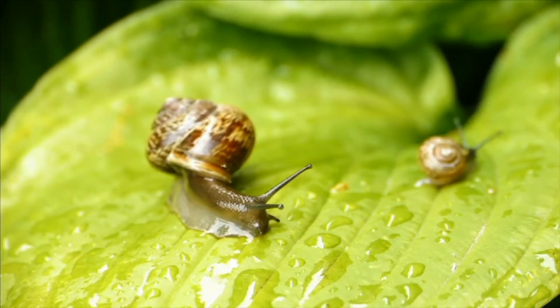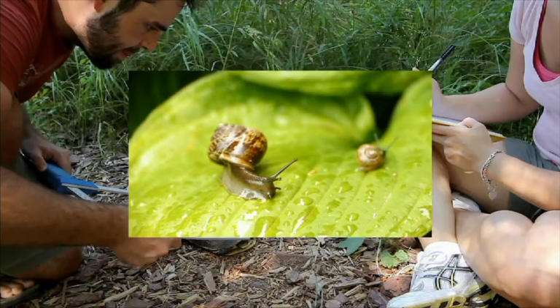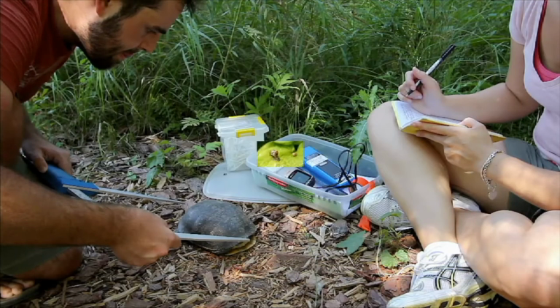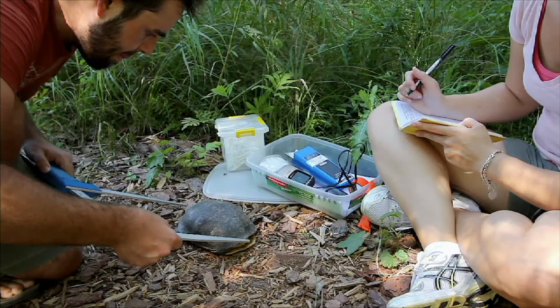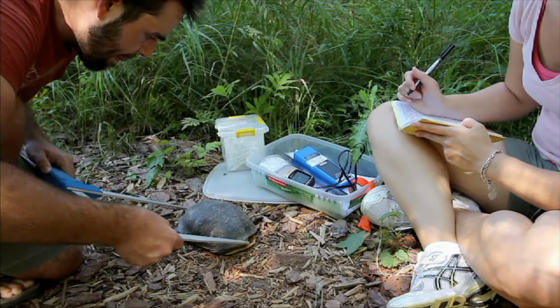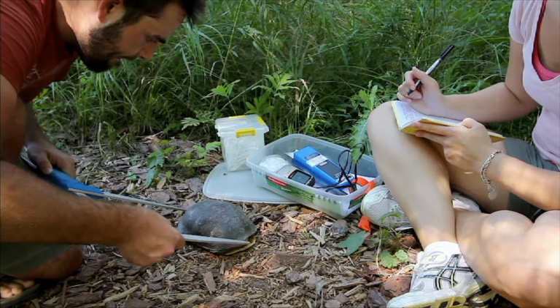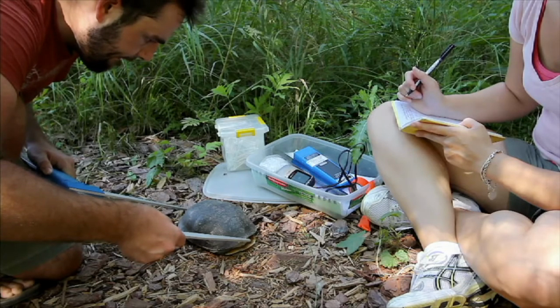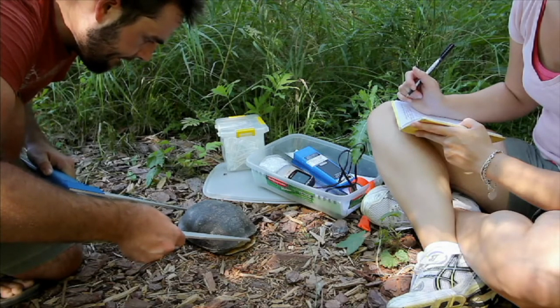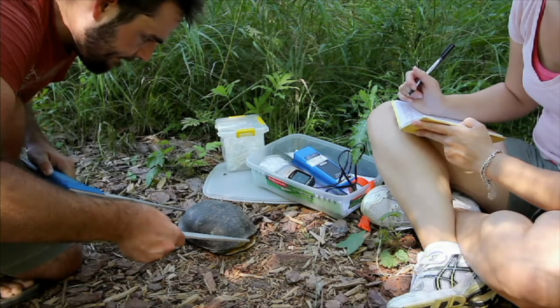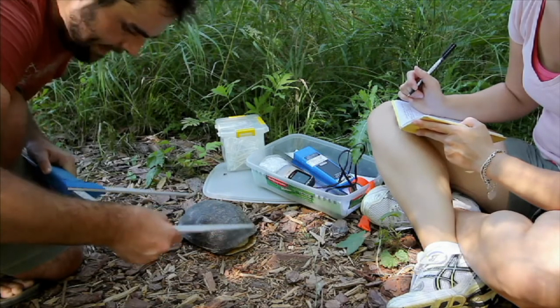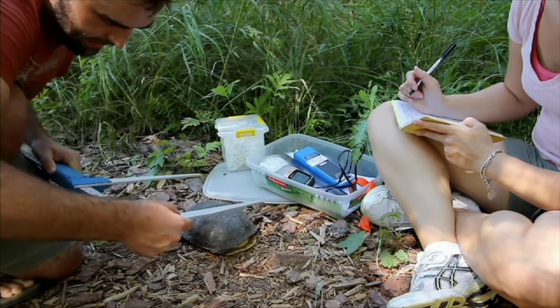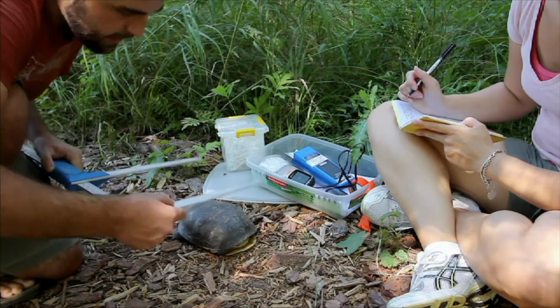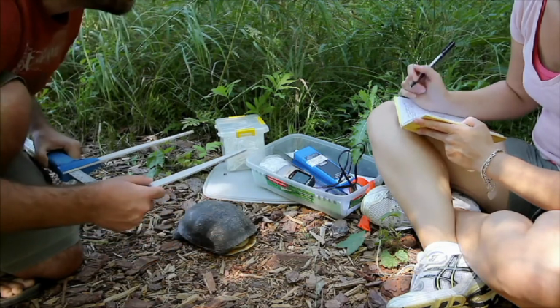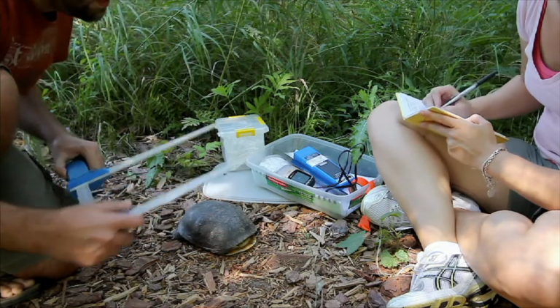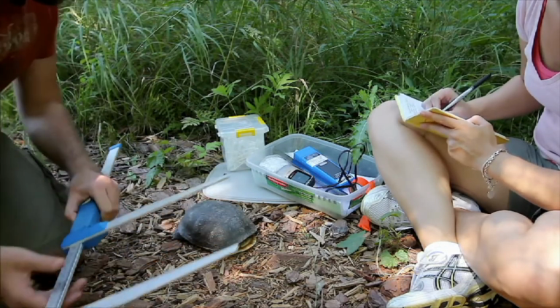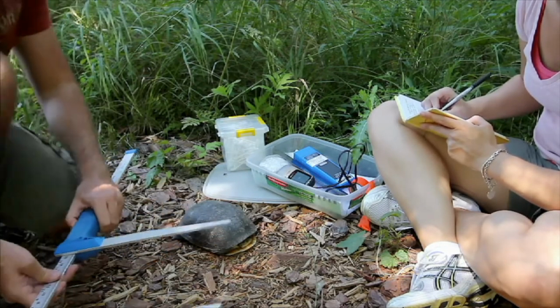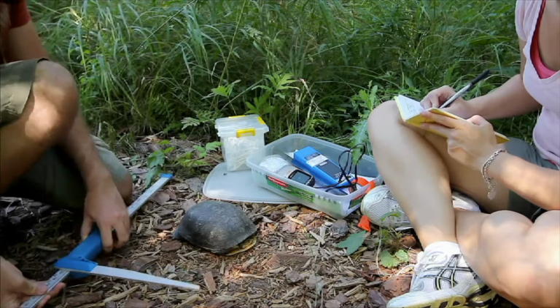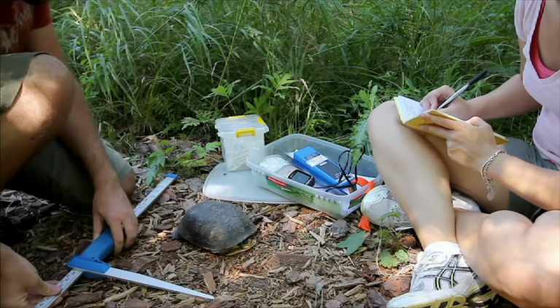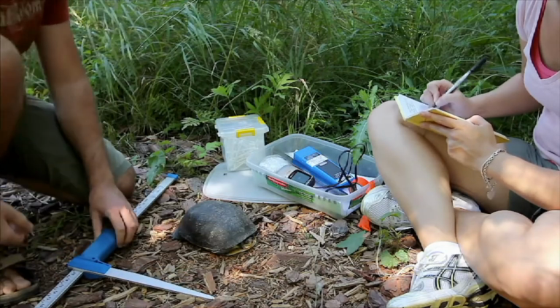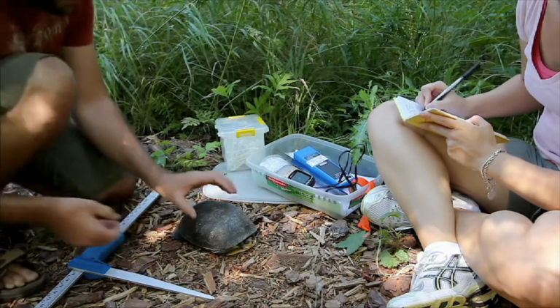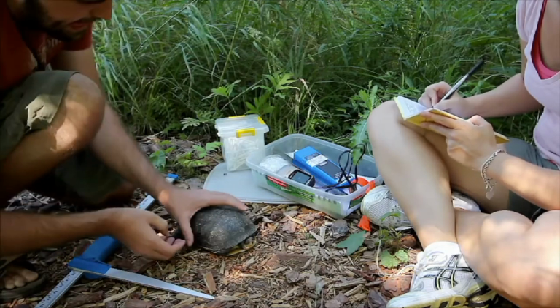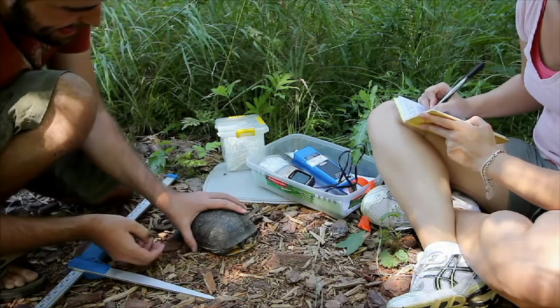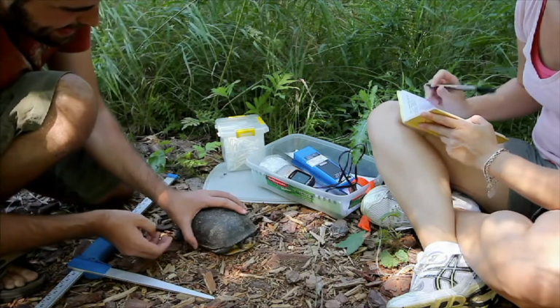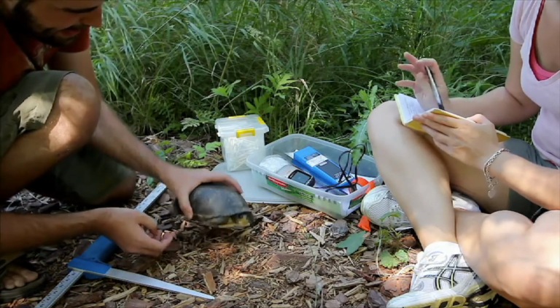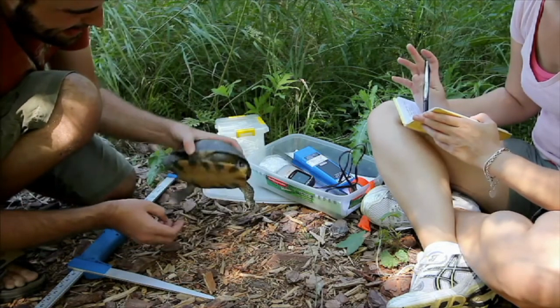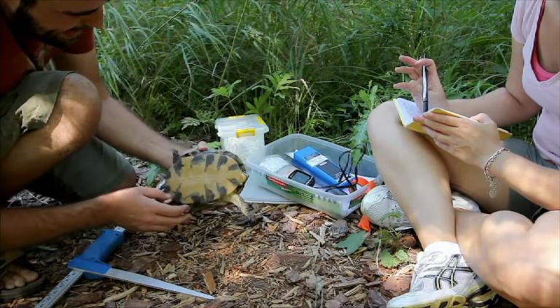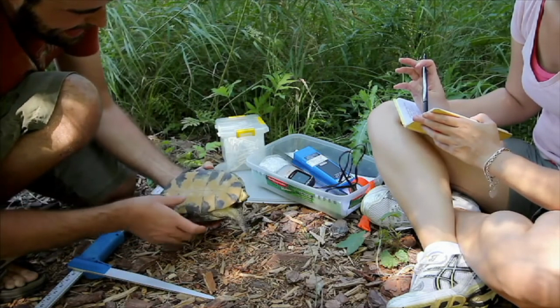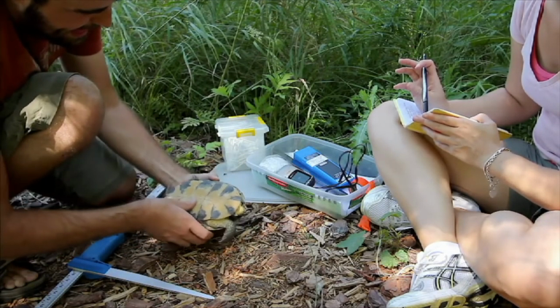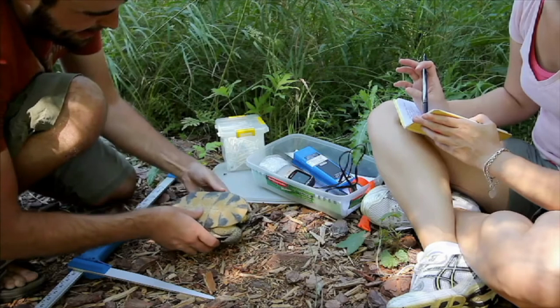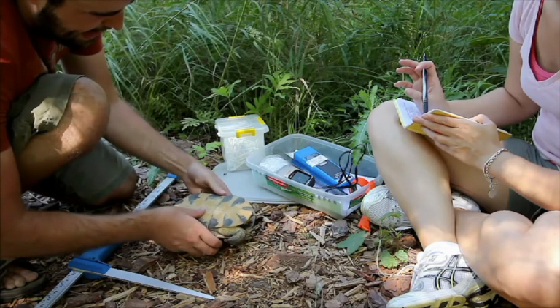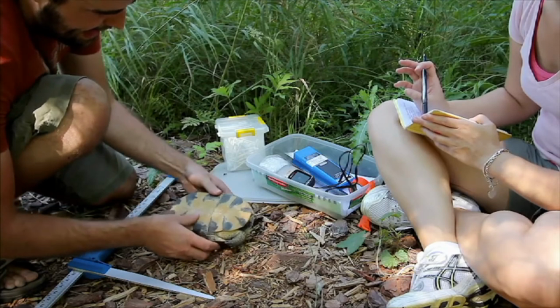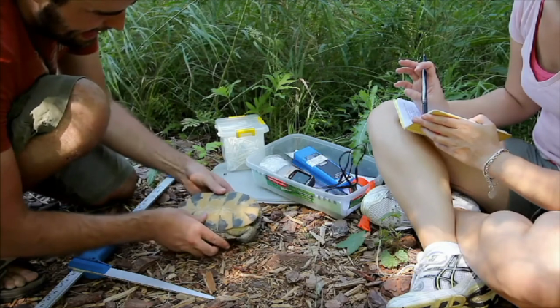It is important to understand that biologists are still learning about our world. They make new discoveries every single day. As our knowledge of the world changes, the categories of living things may change as well.